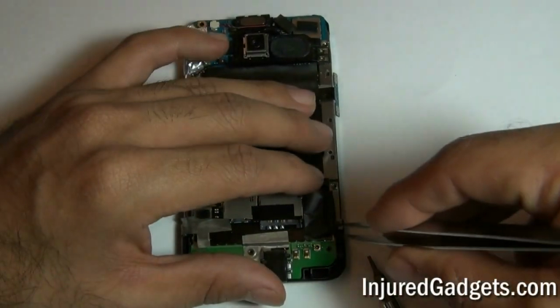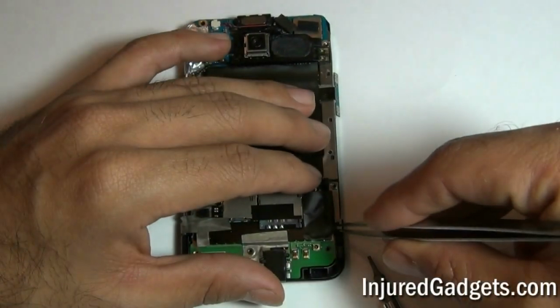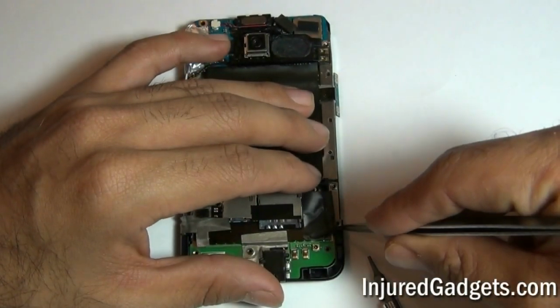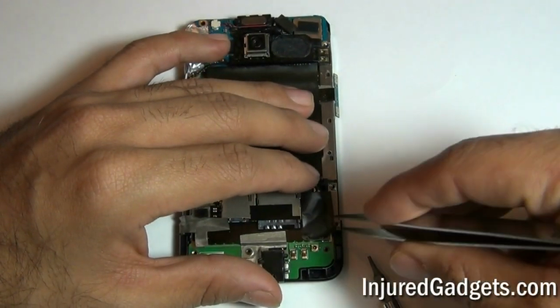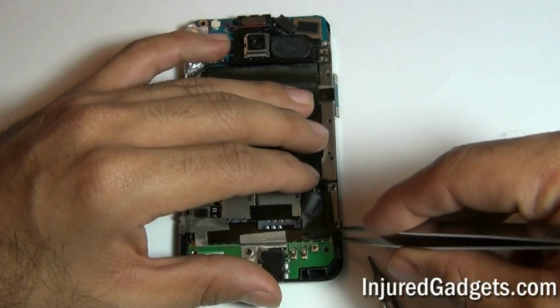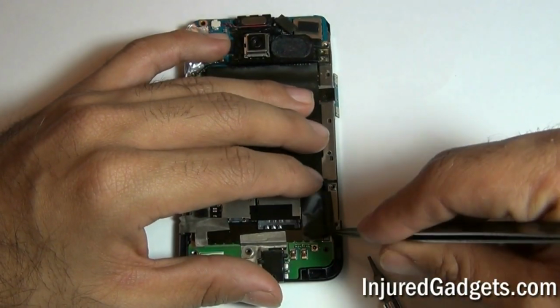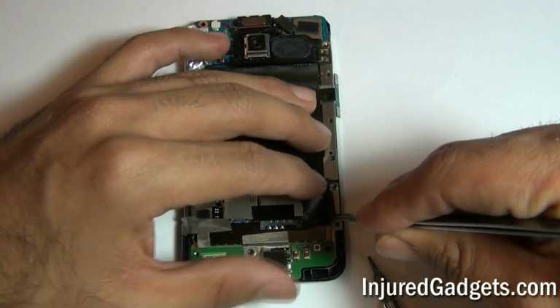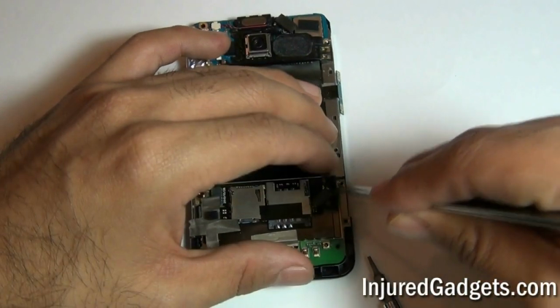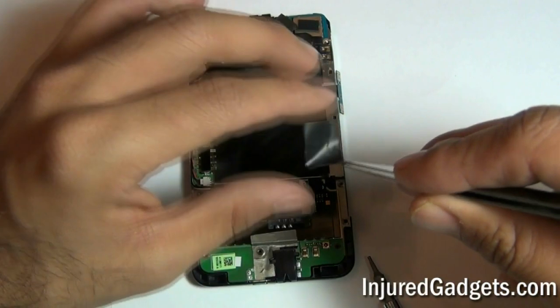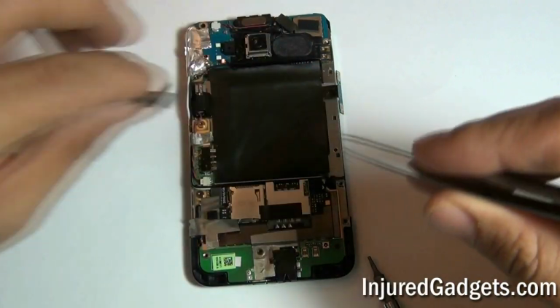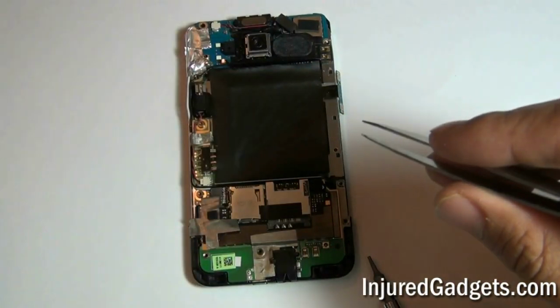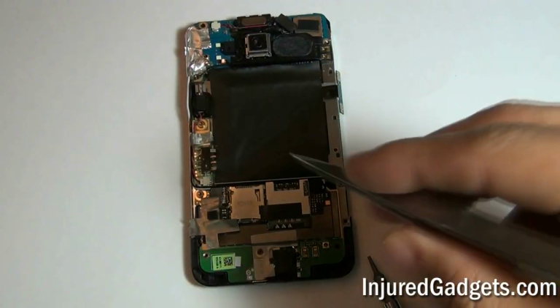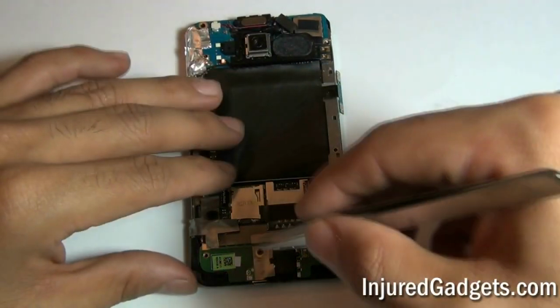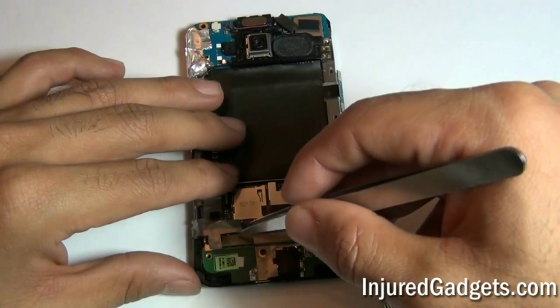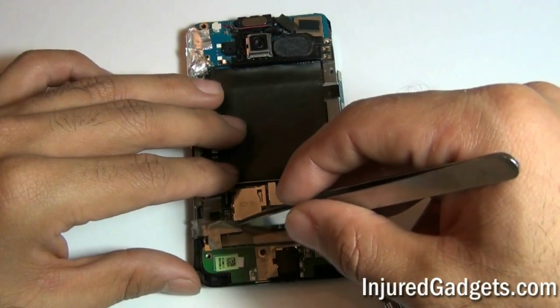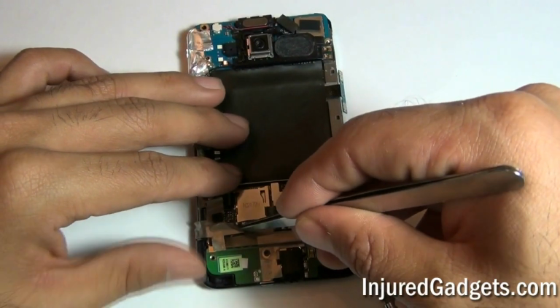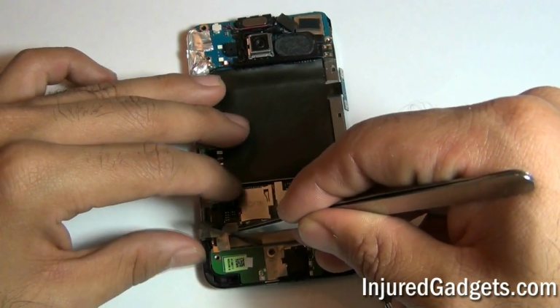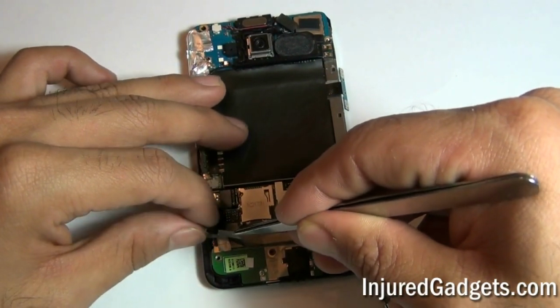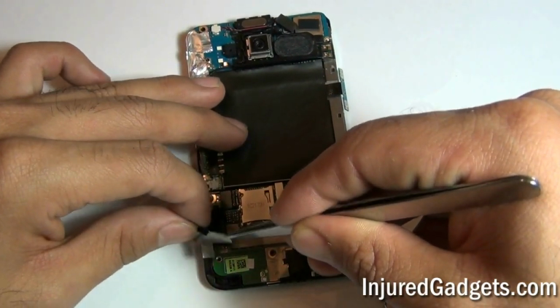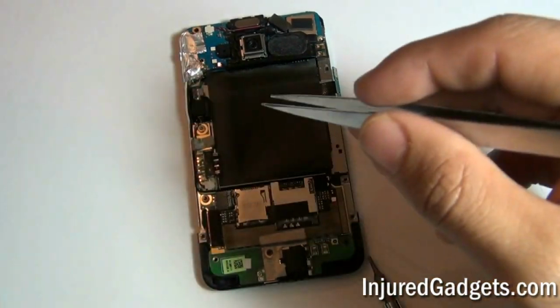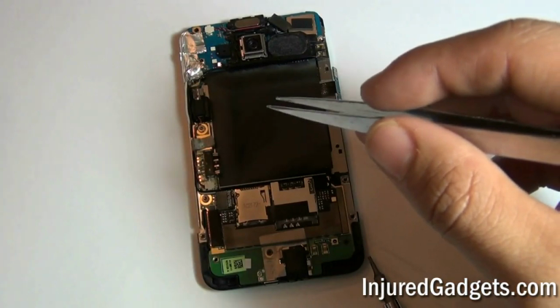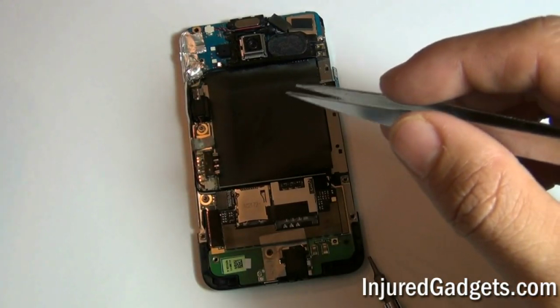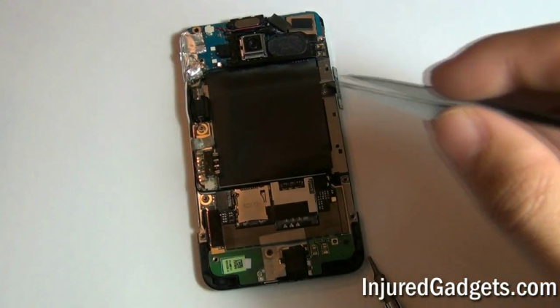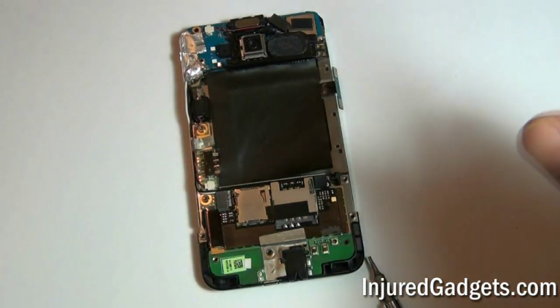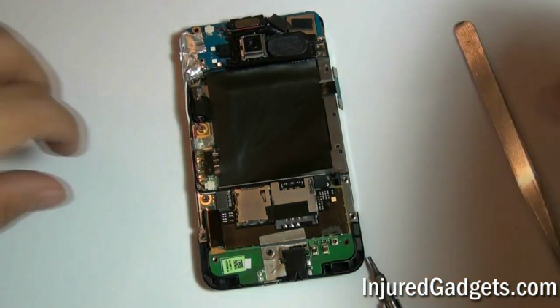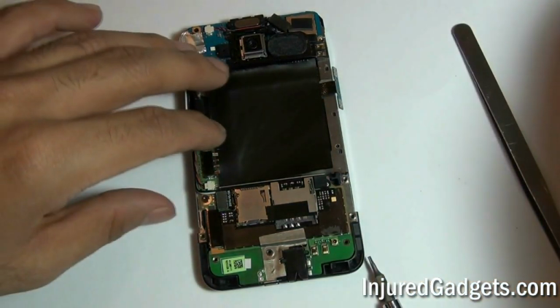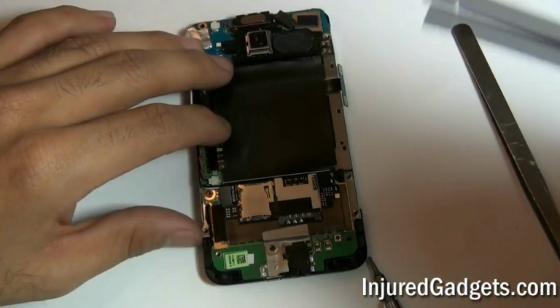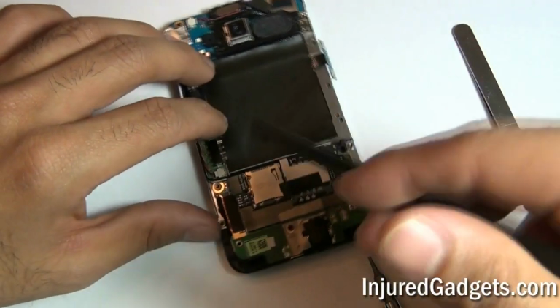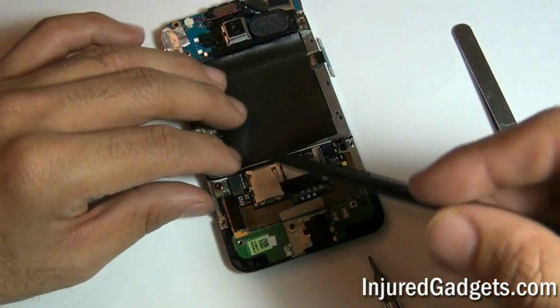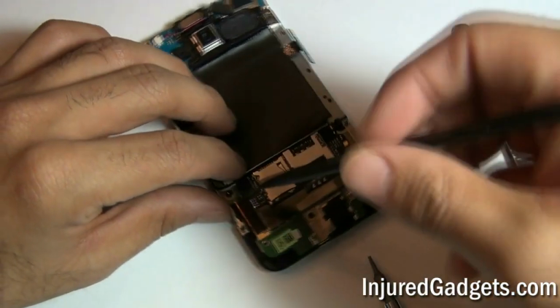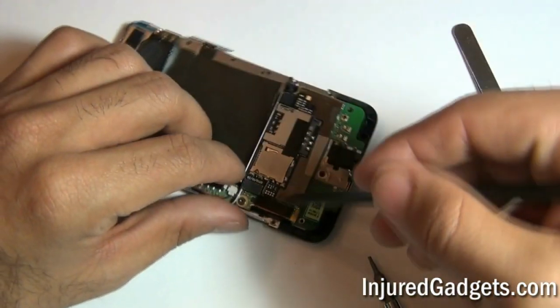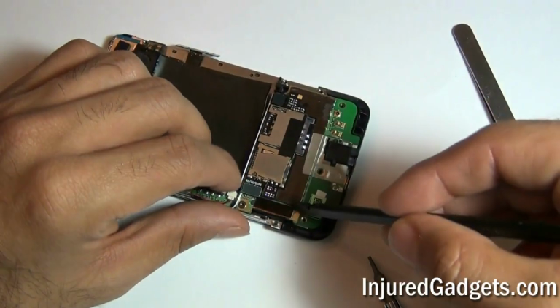Using a pair of tweezers, remove the tape as shown in this video. The tape towards the left side covers your LCD flex cable ribbon. Once that is removed, use a safe open pry tool to pop this ribbon up.